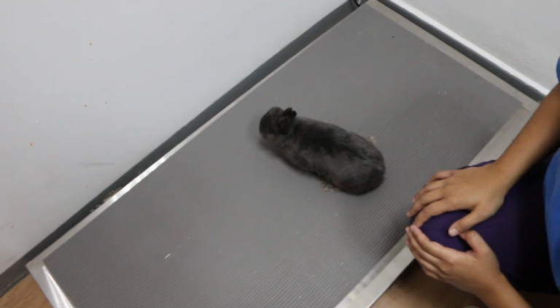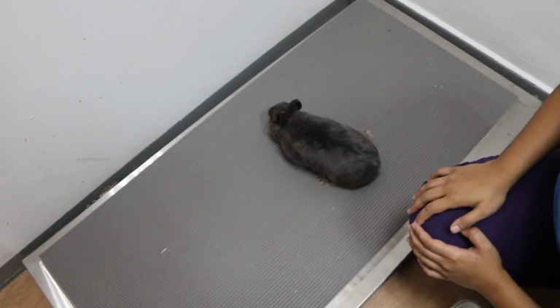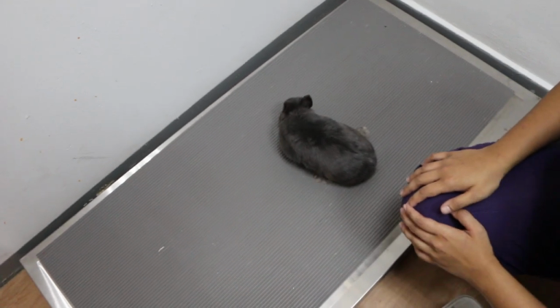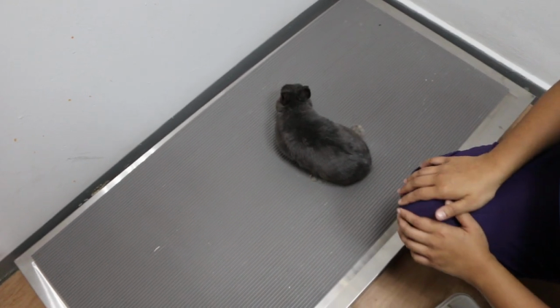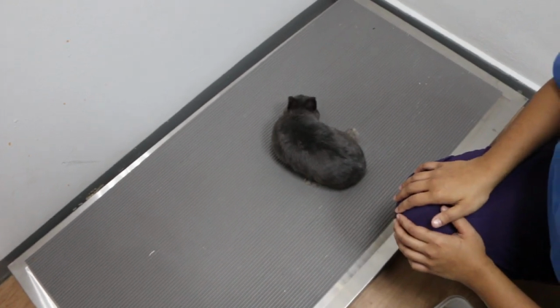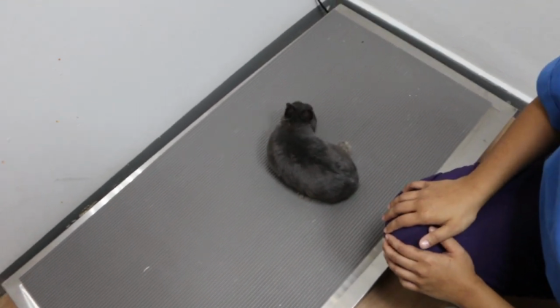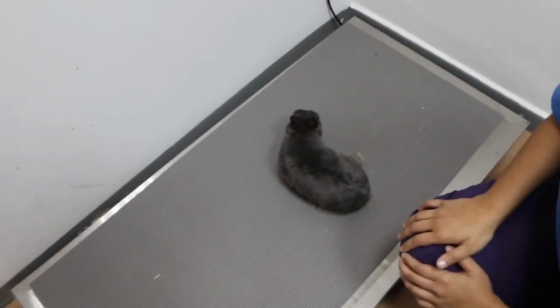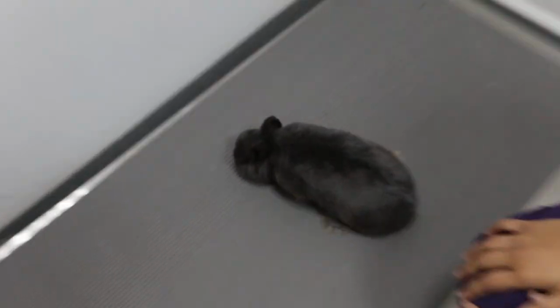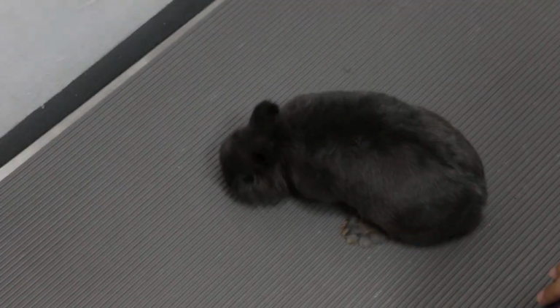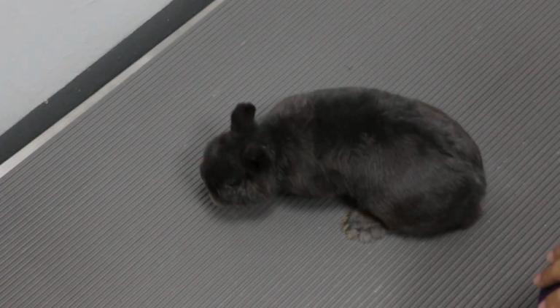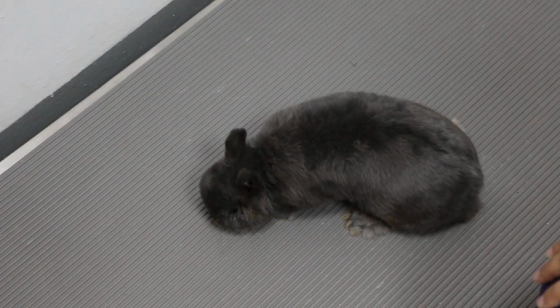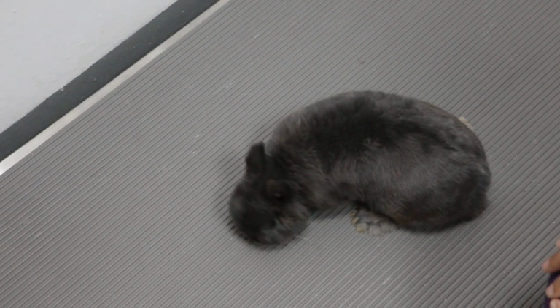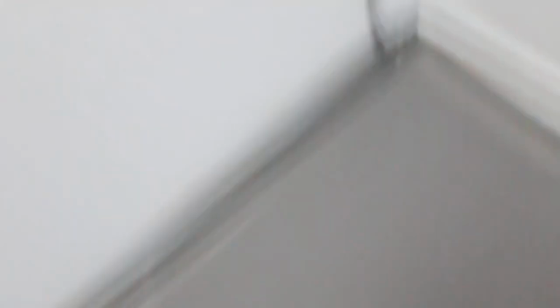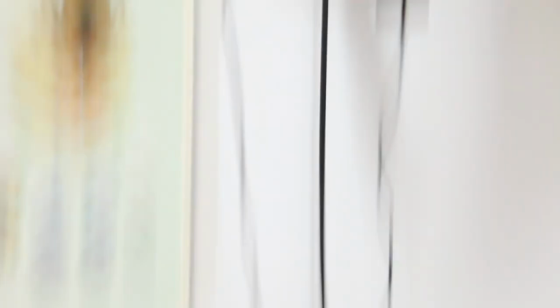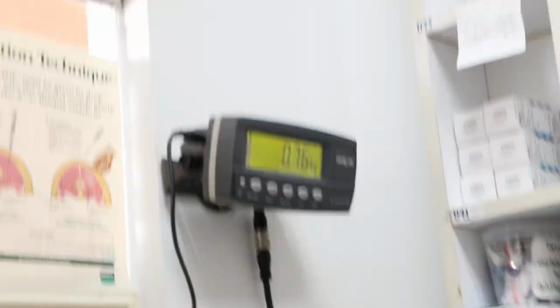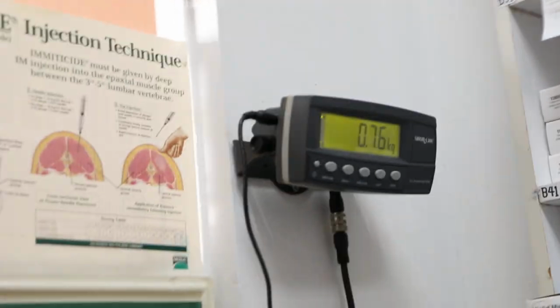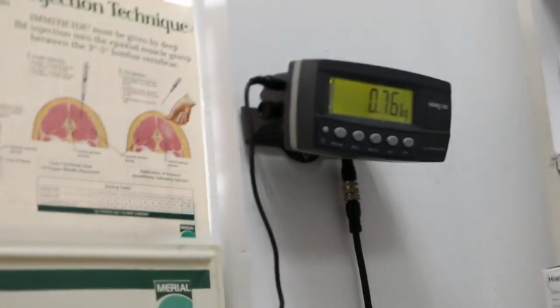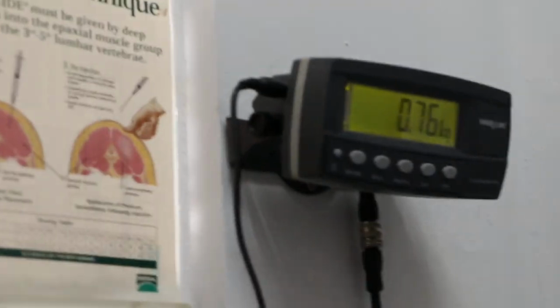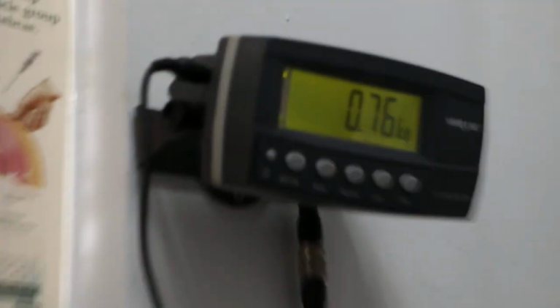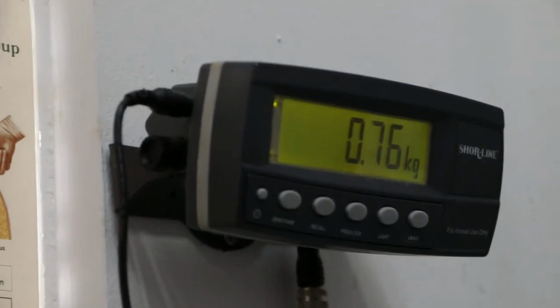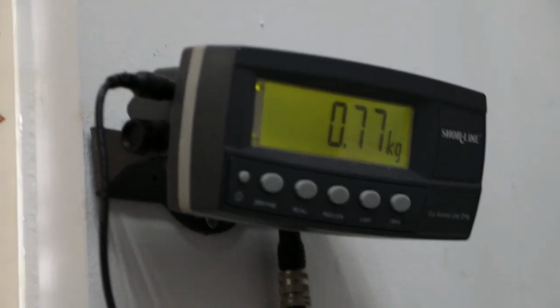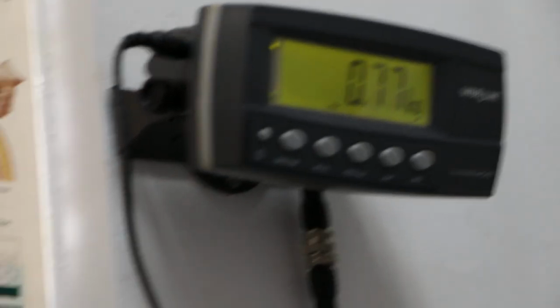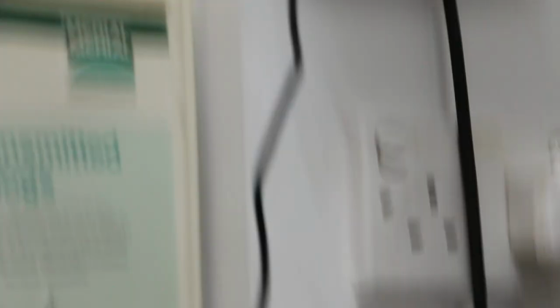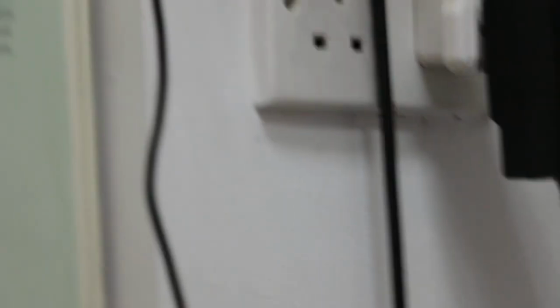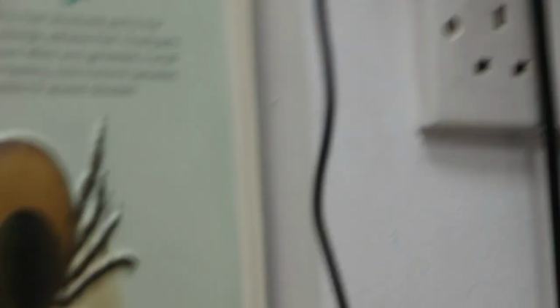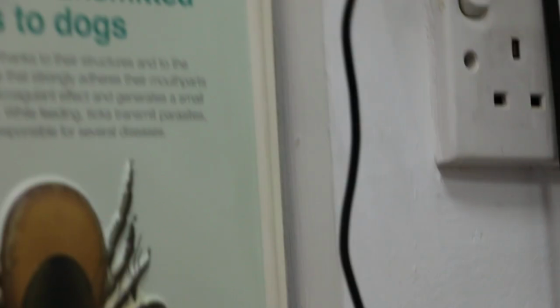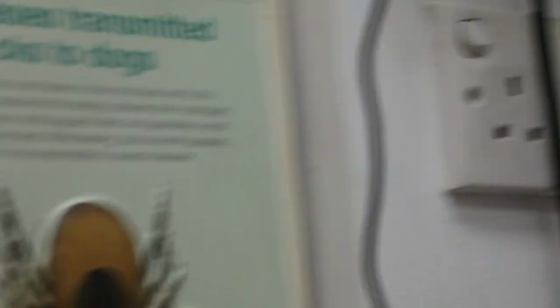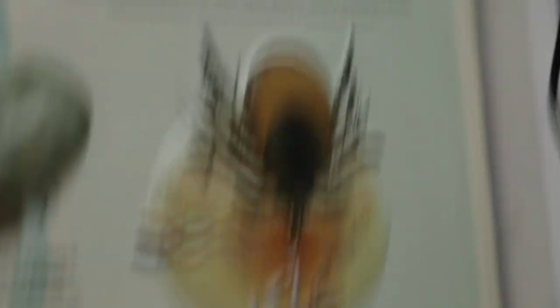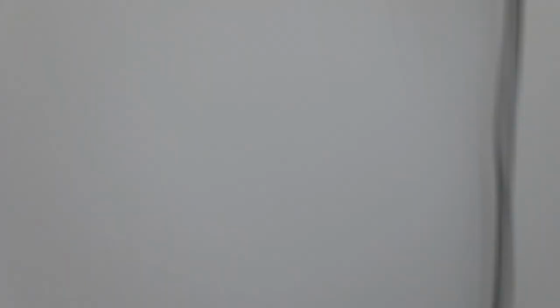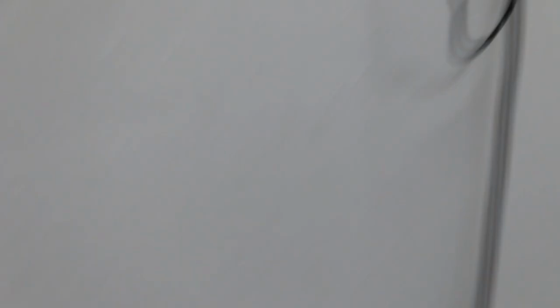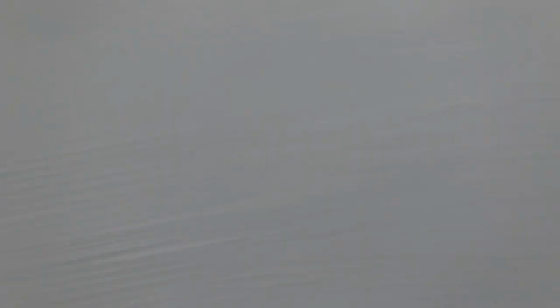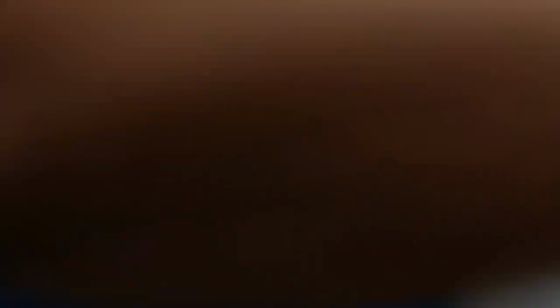17th of November 2018, Saturday. This is your offer? Yeah. Male, nine months, so sterilized? Not sterilized? Okay. What's the weight? 750 grams.